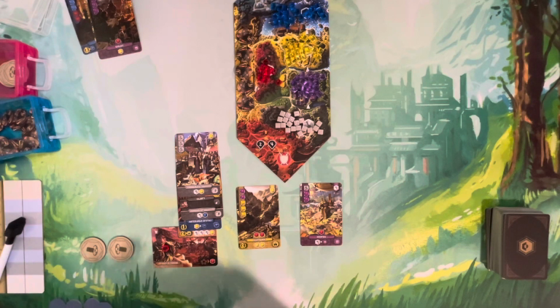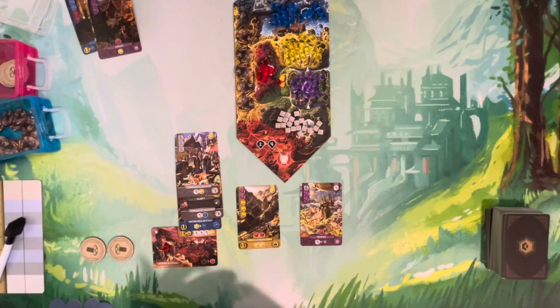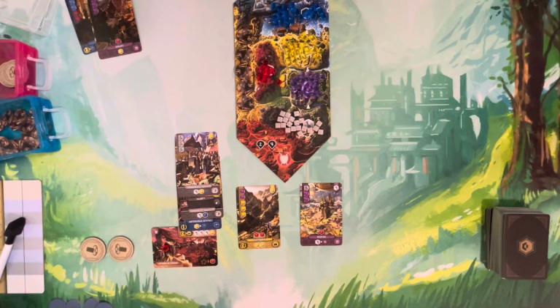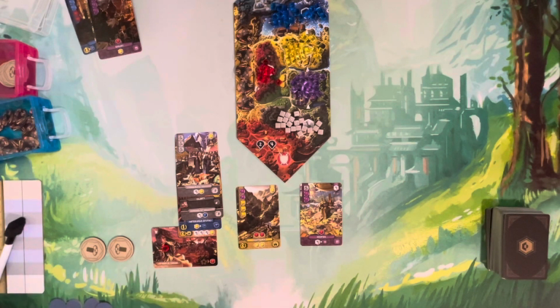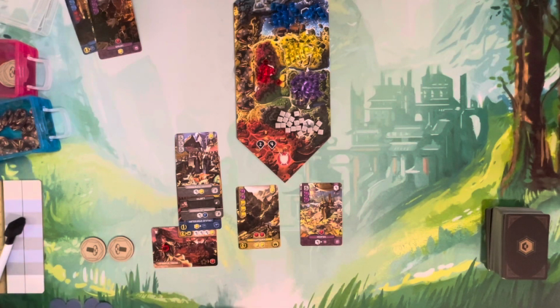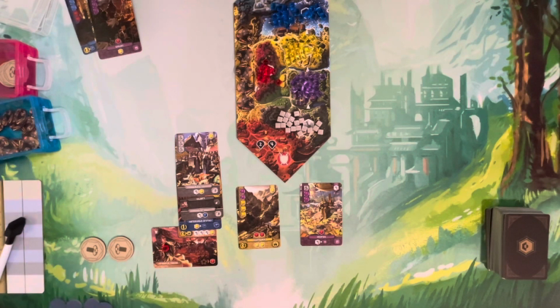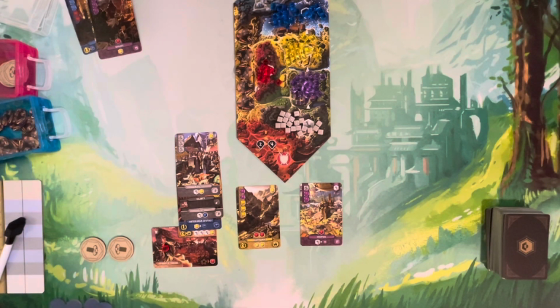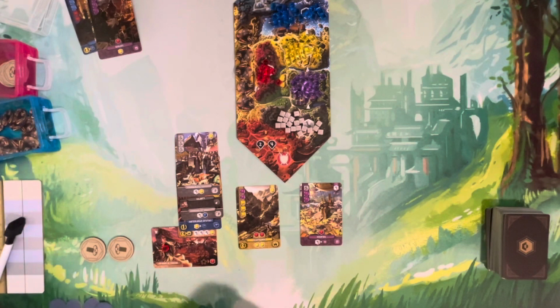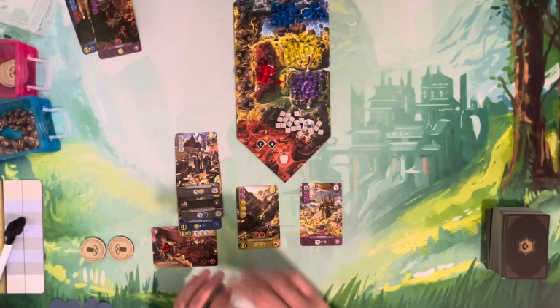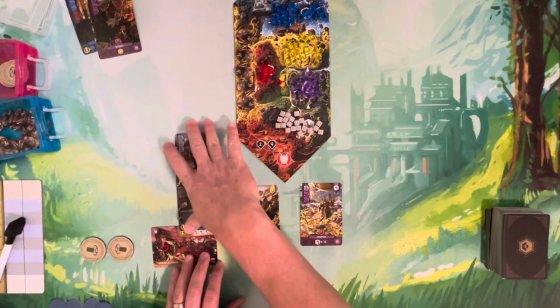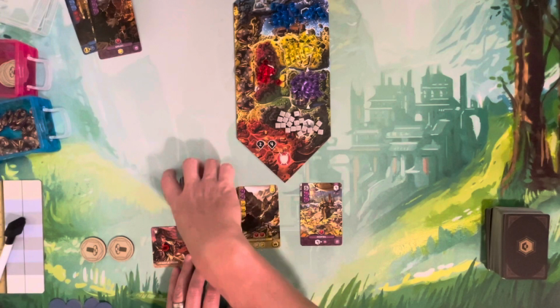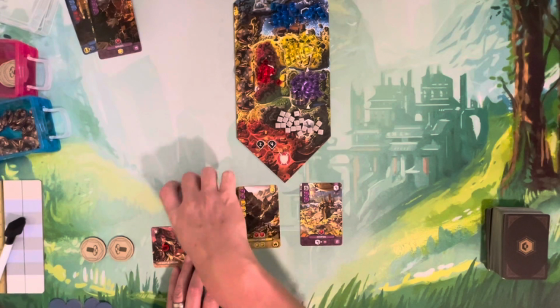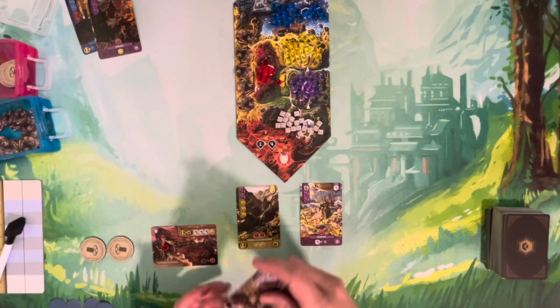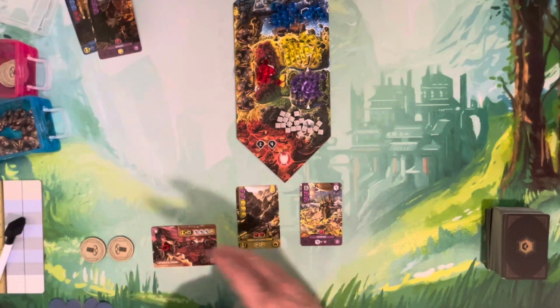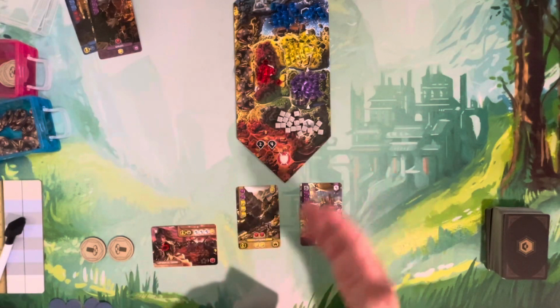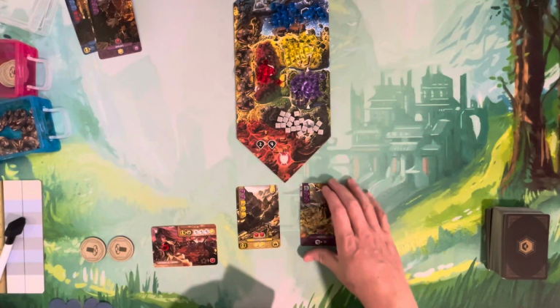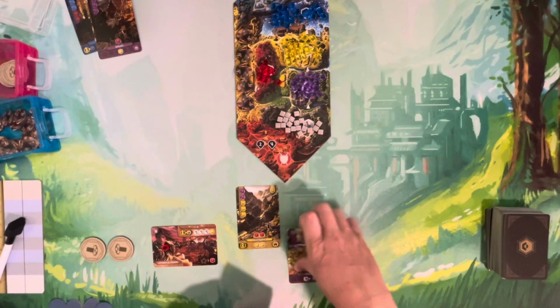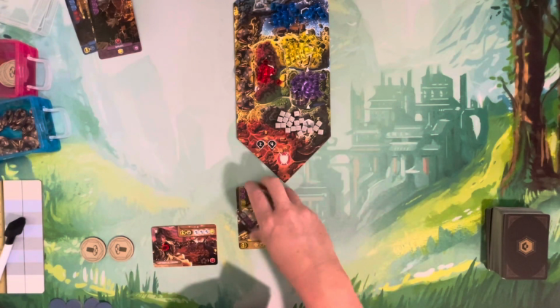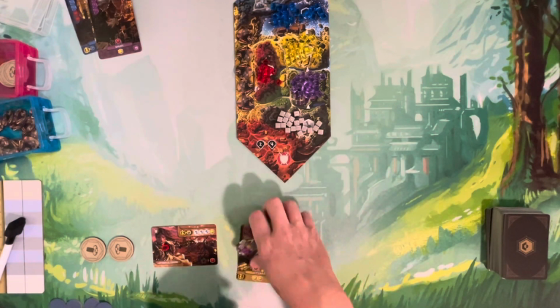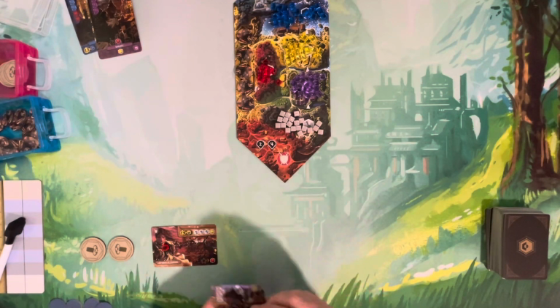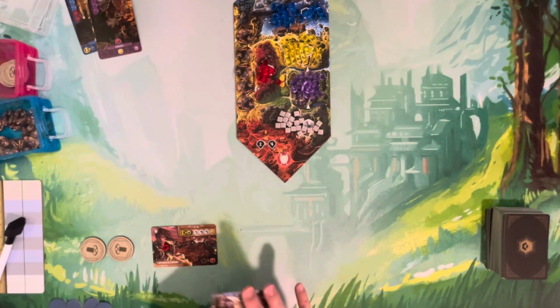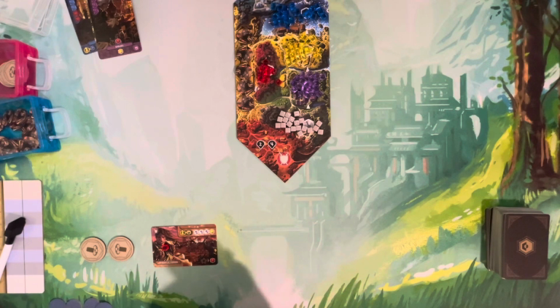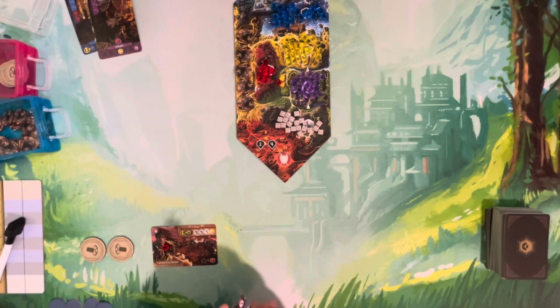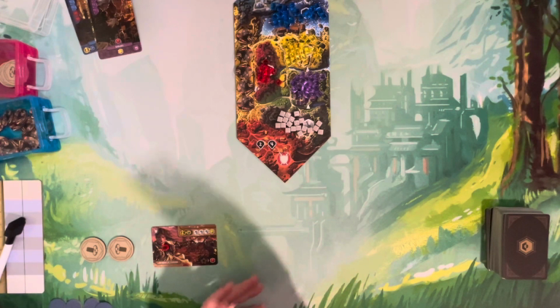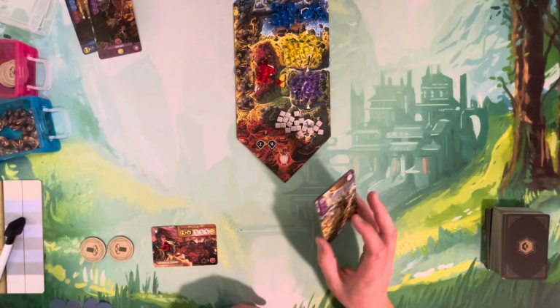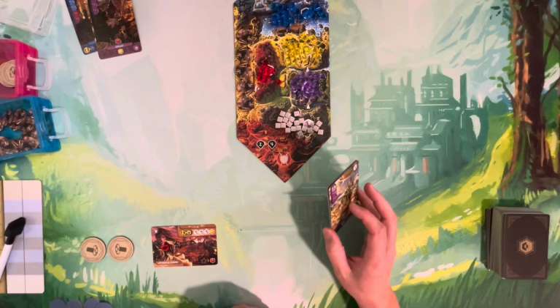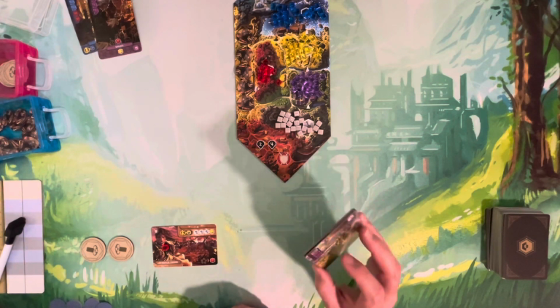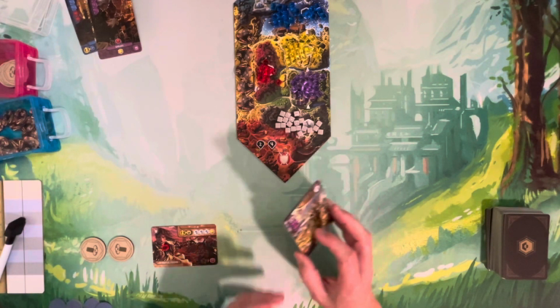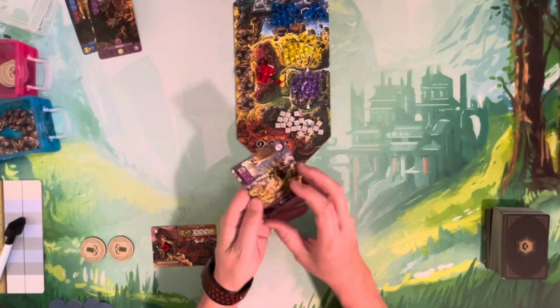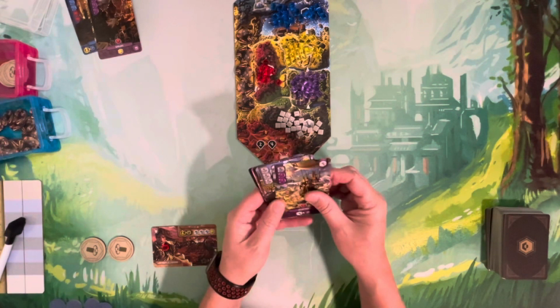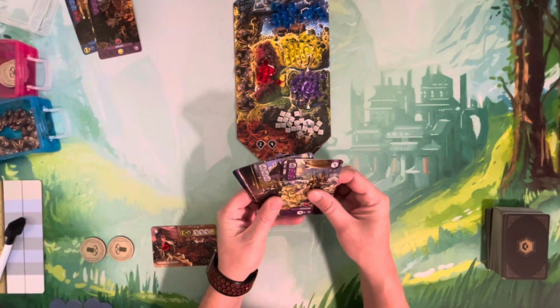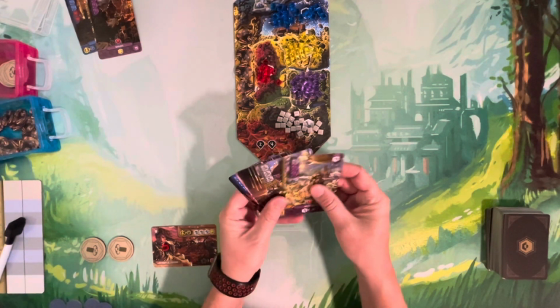Cards you constructed and resources placed on them stay there between rounds. You do this for four rounds, and the player with the most points at the end of four rounds wins.